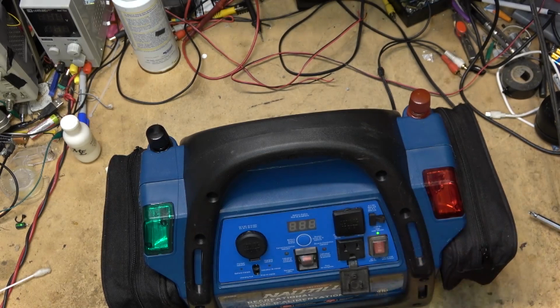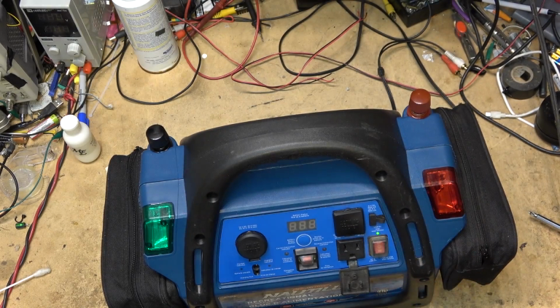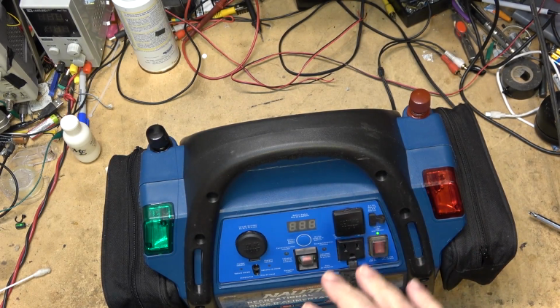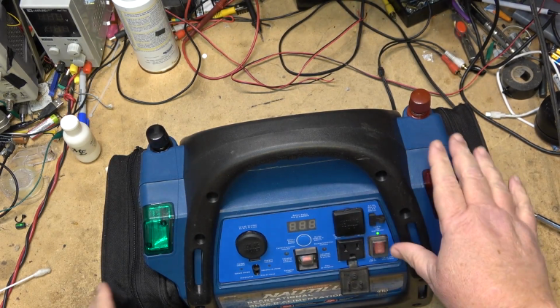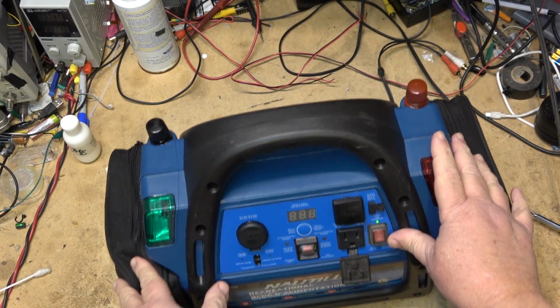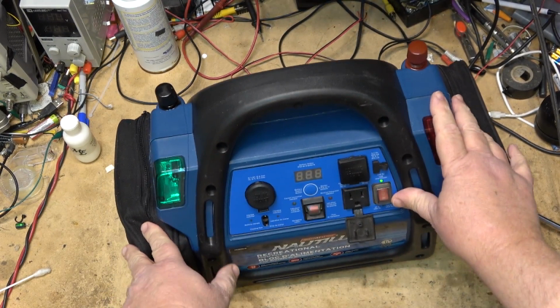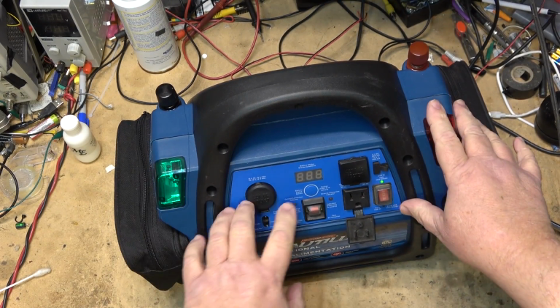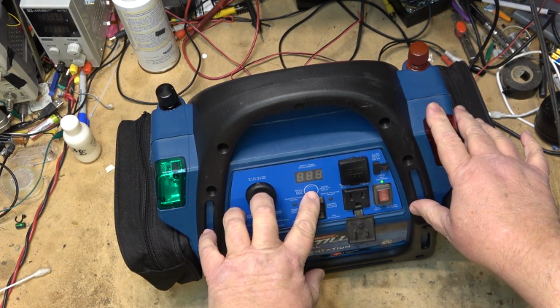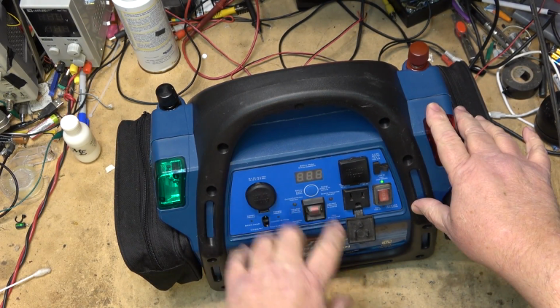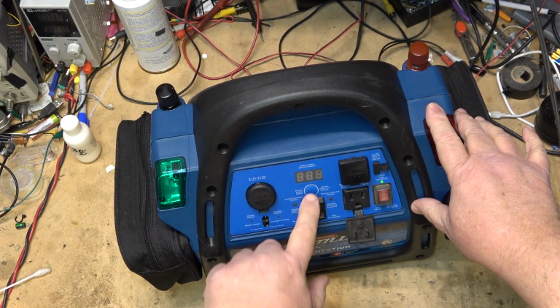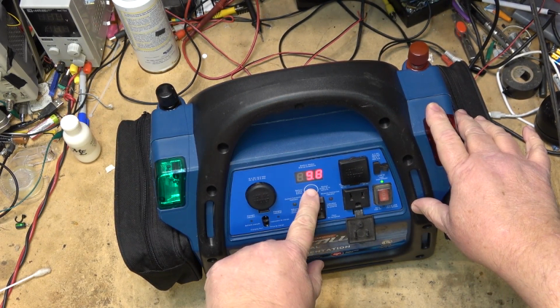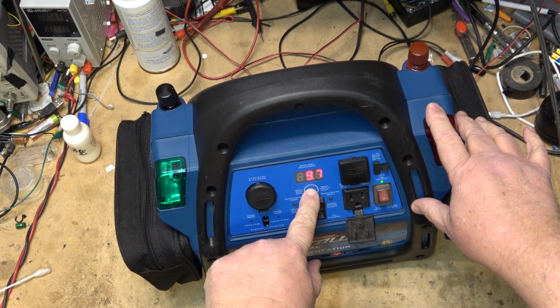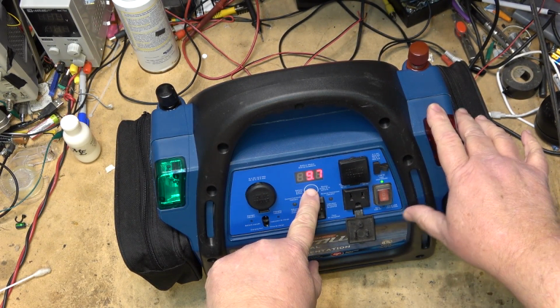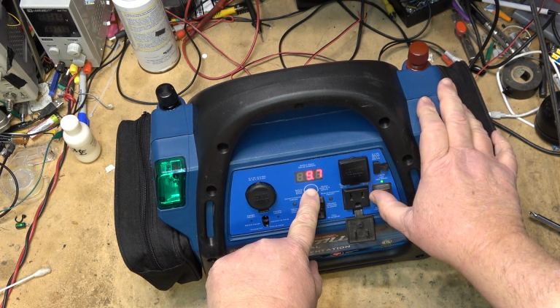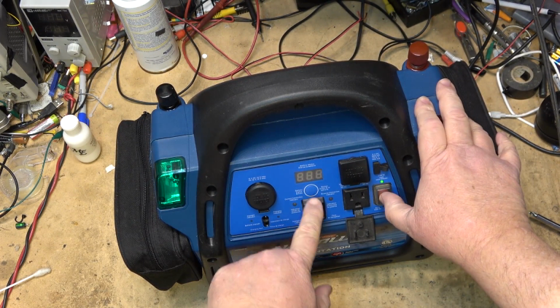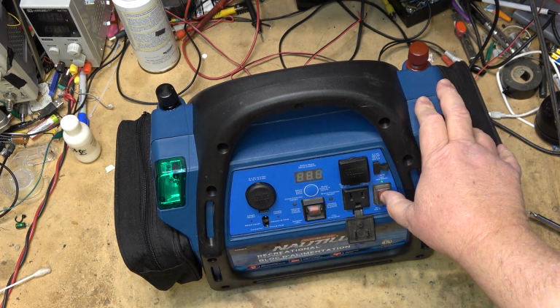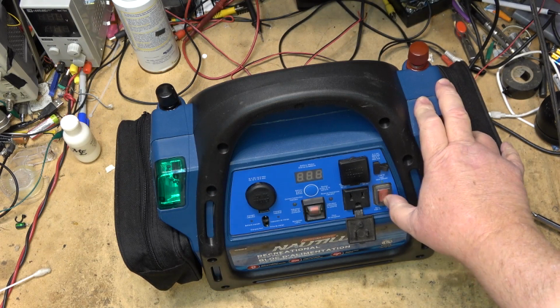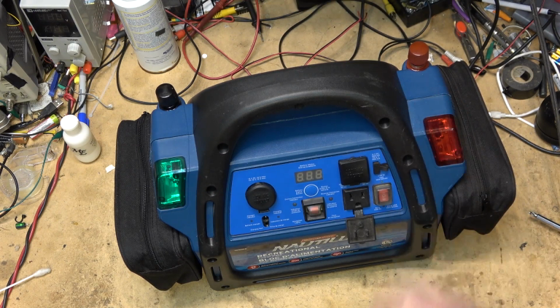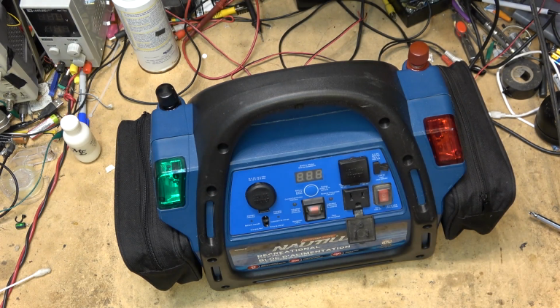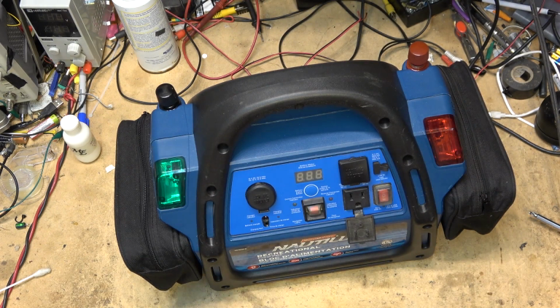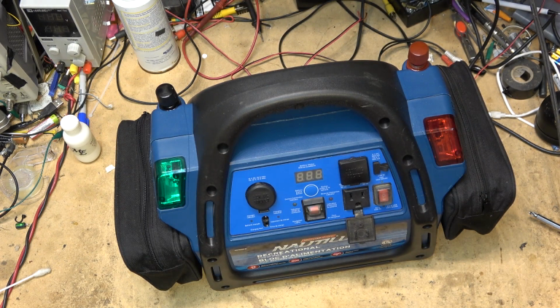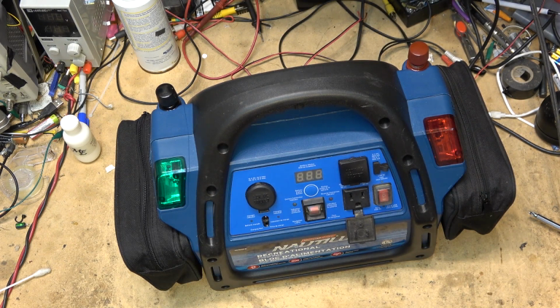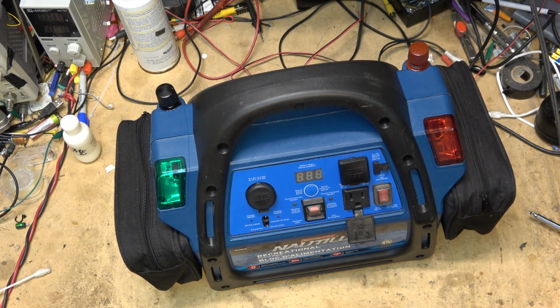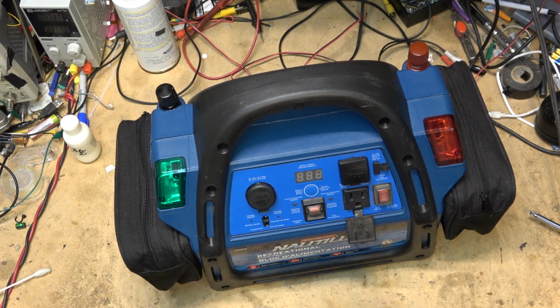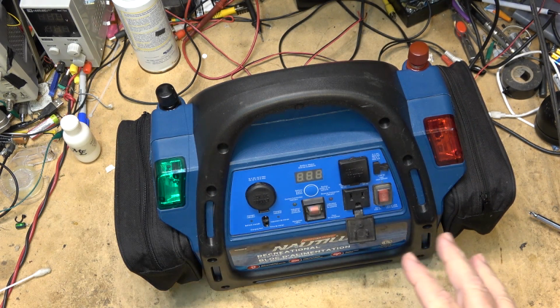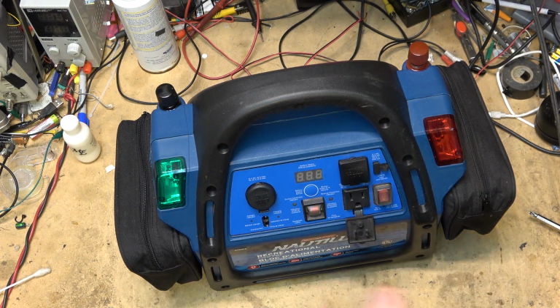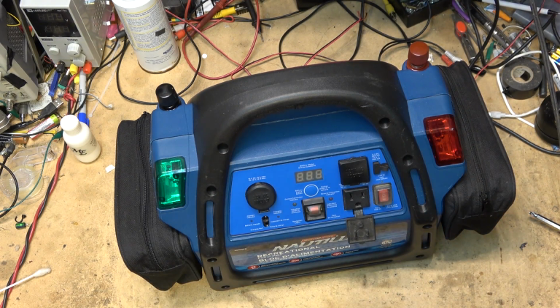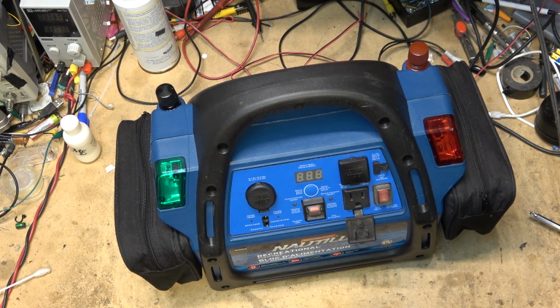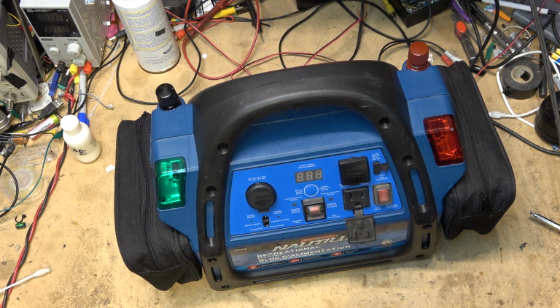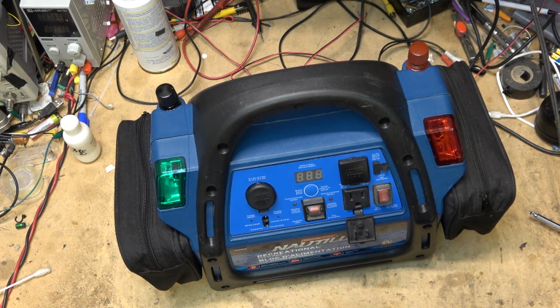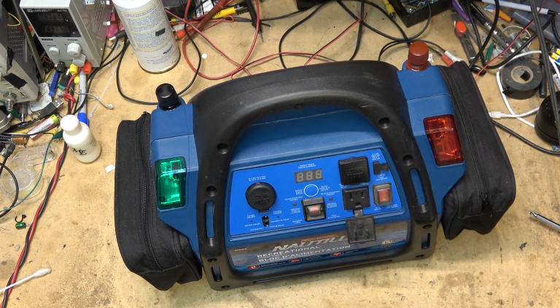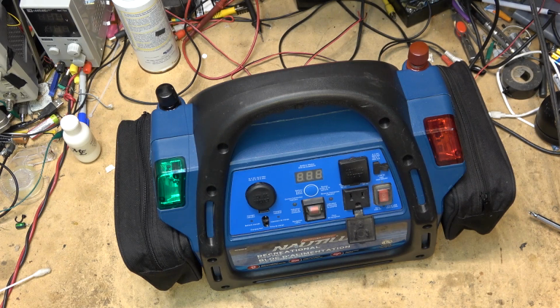The battery itself is only coming up at 9 volts and it's fully charged, so the battery itself is more likely shot.